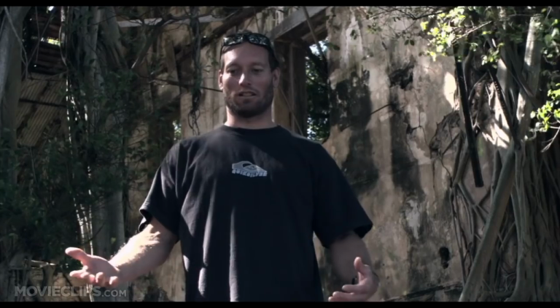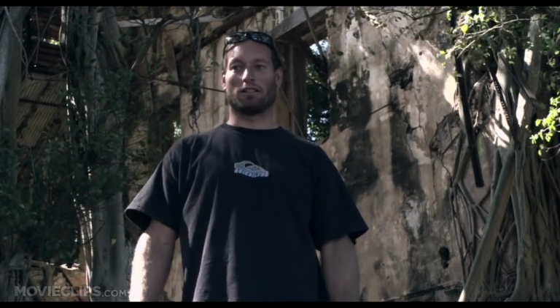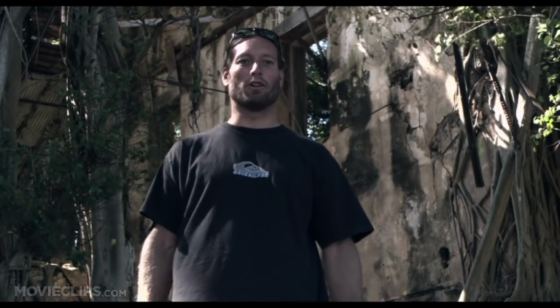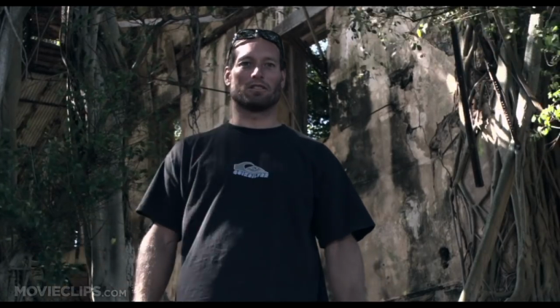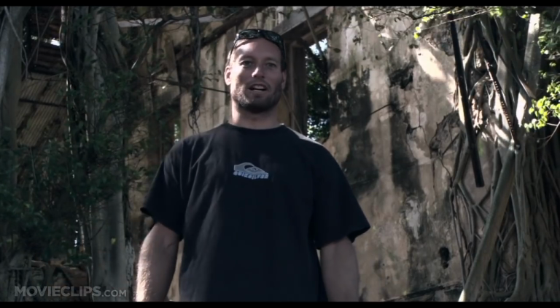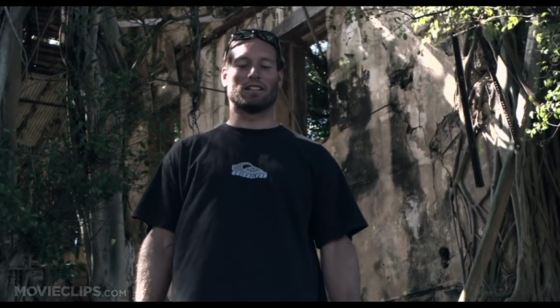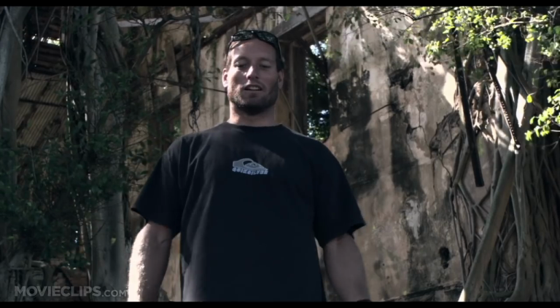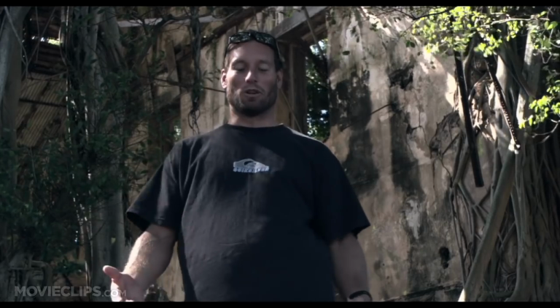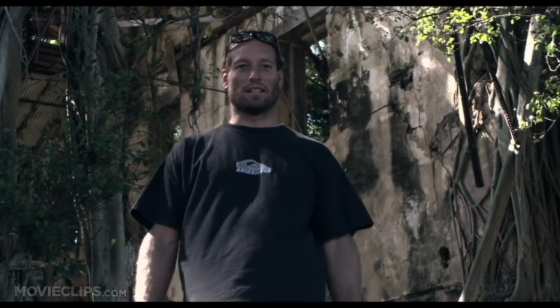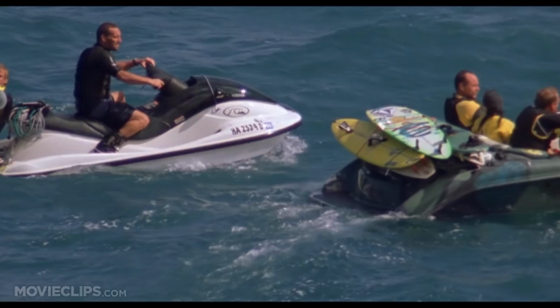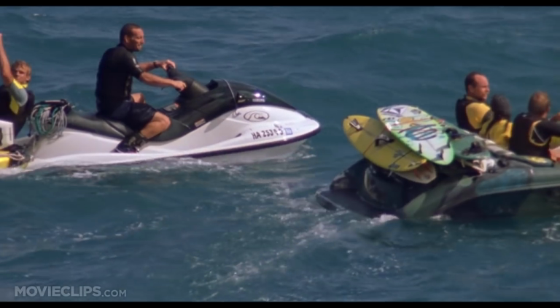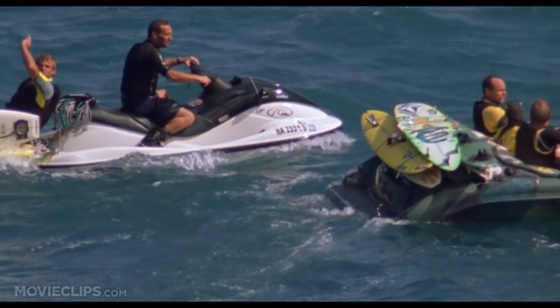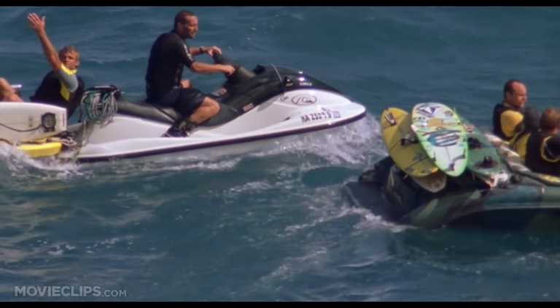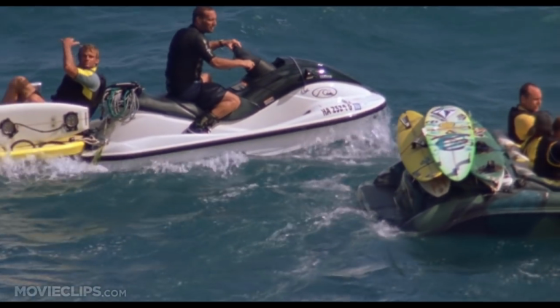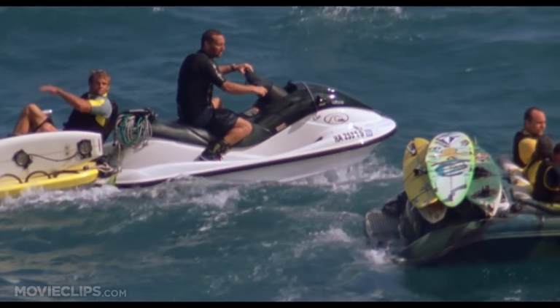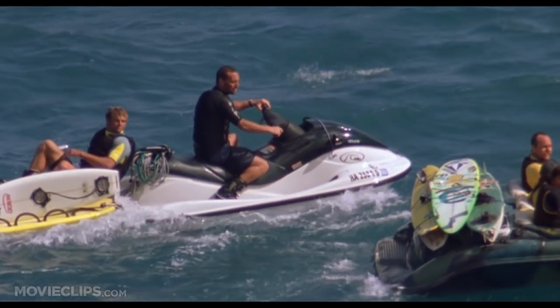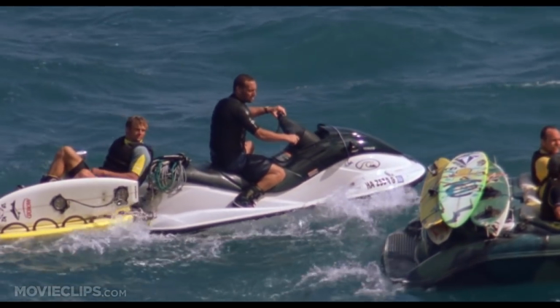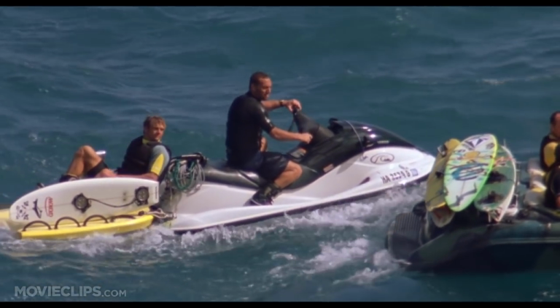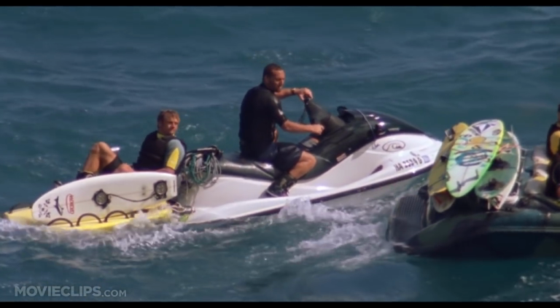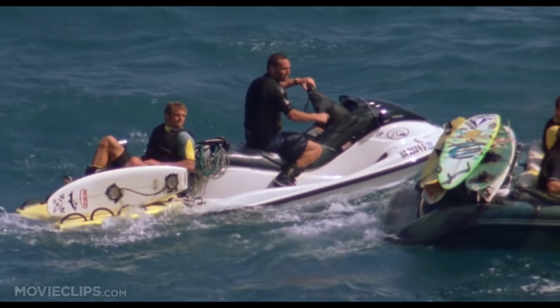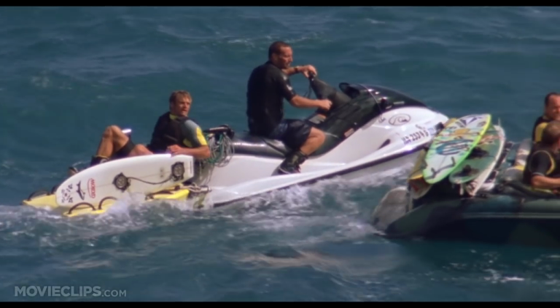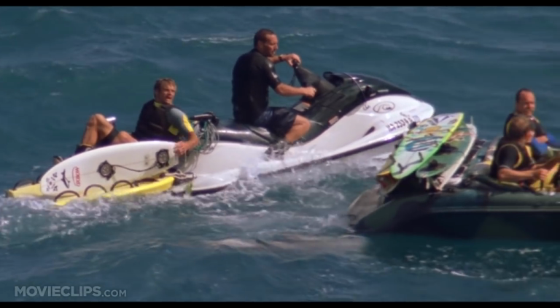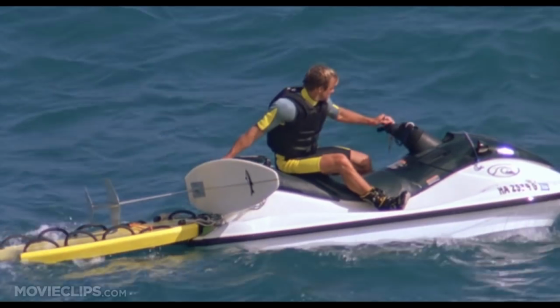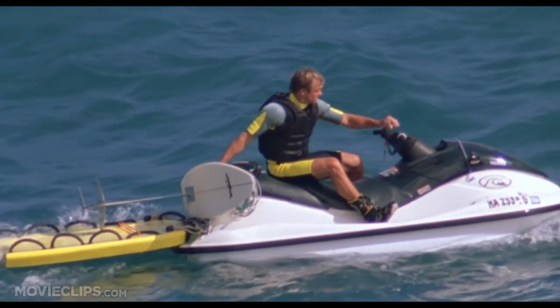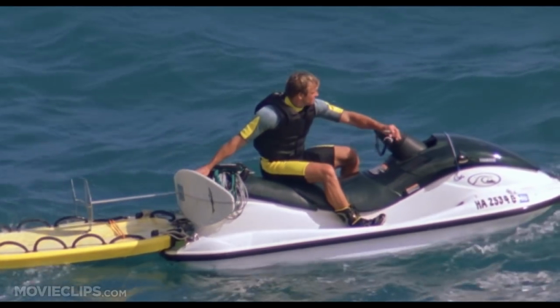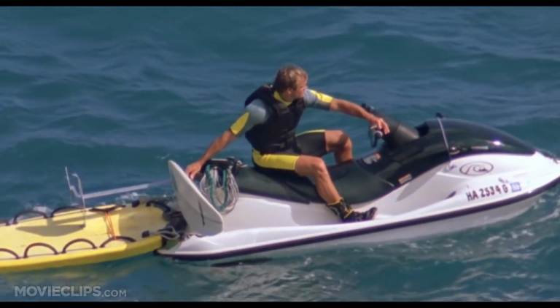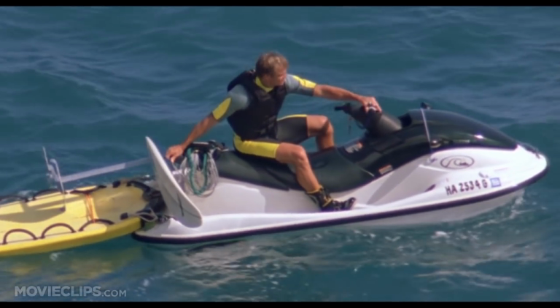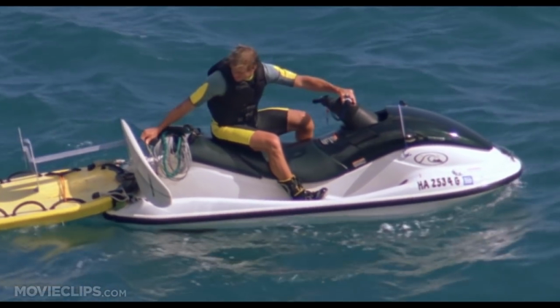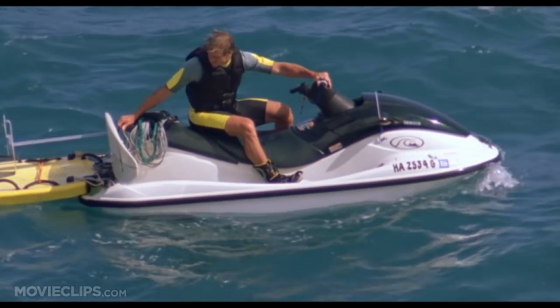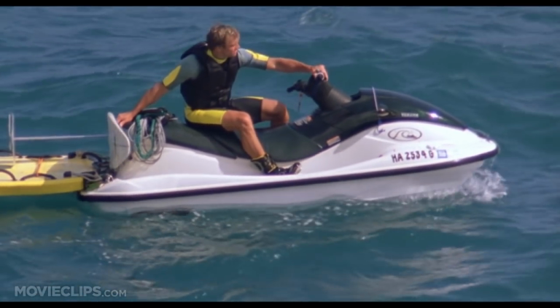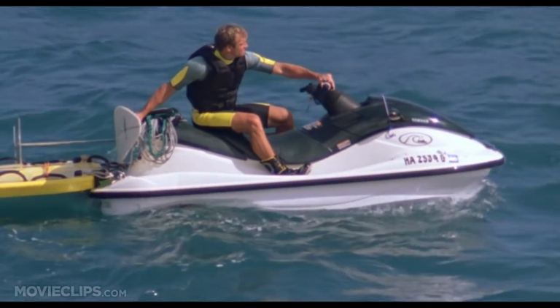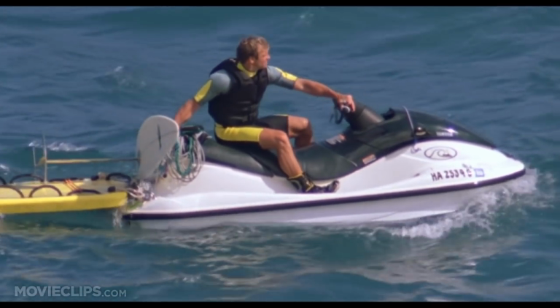The foil boards that we're riding are one way to take advantage of it. At first glance, the foil board looks like it's some kind of practical joke, but Laird assured us that the hydrofoil fin makes the board glide above the water.